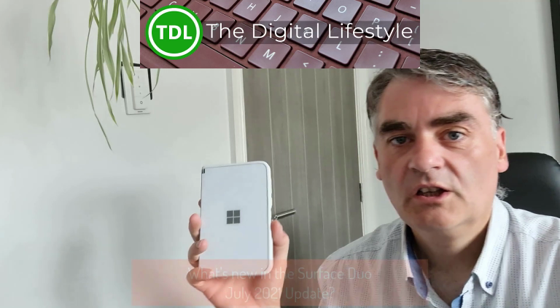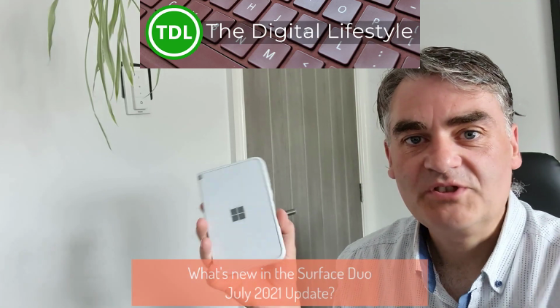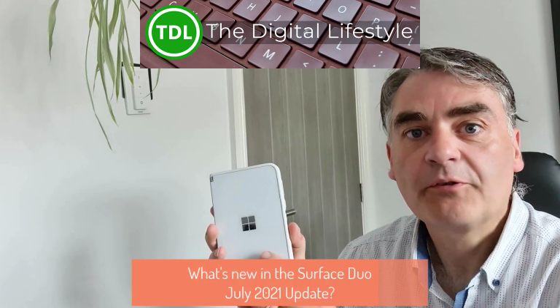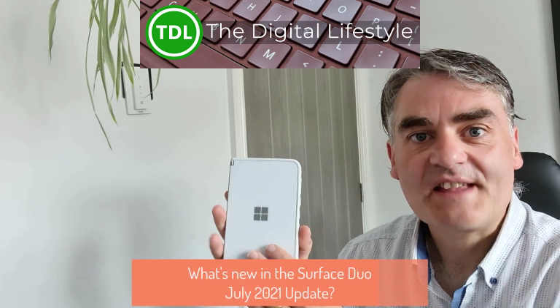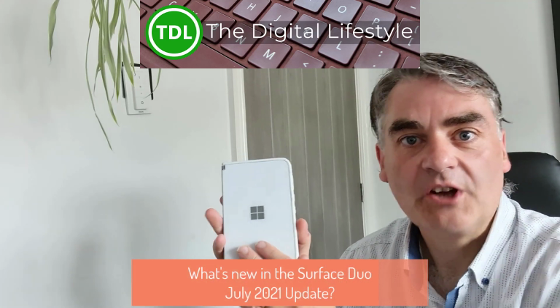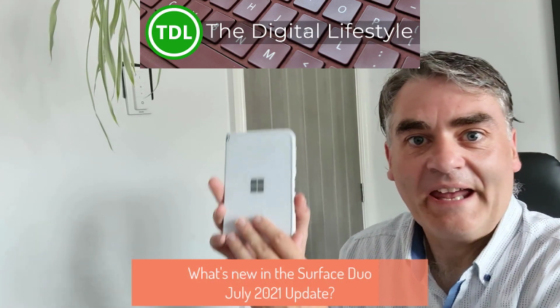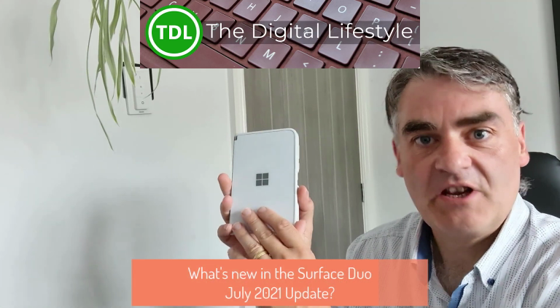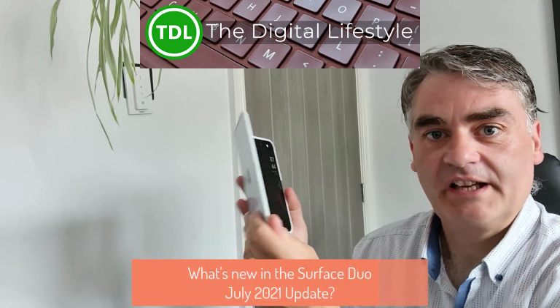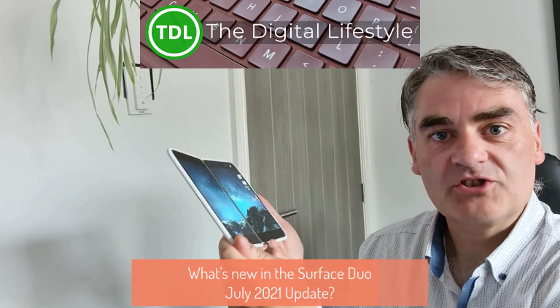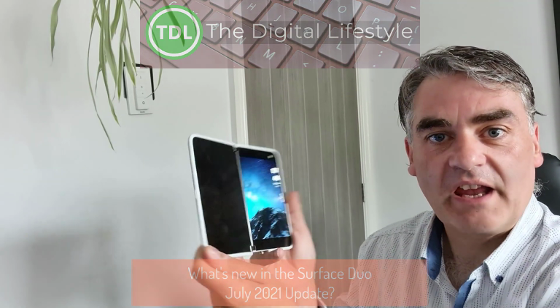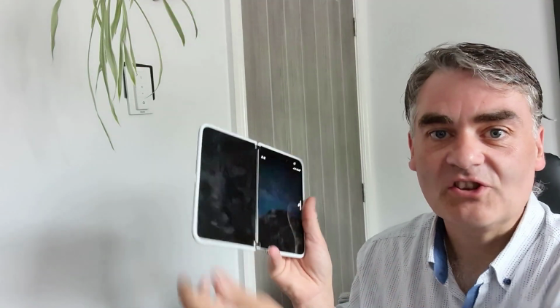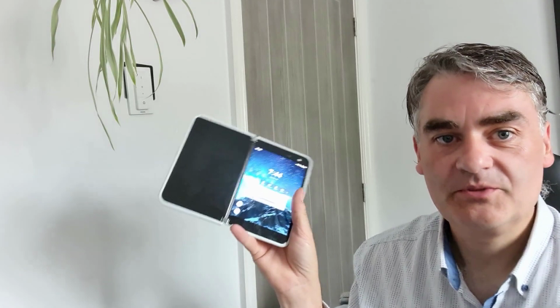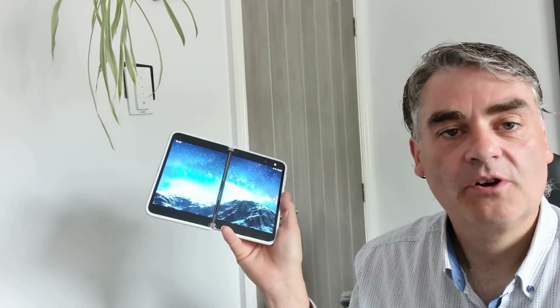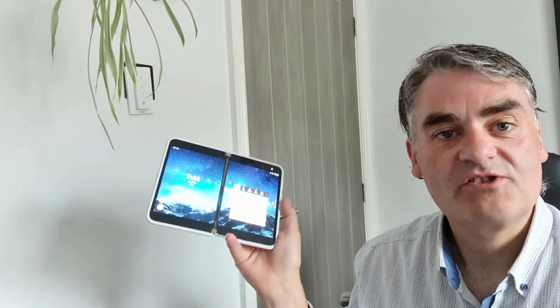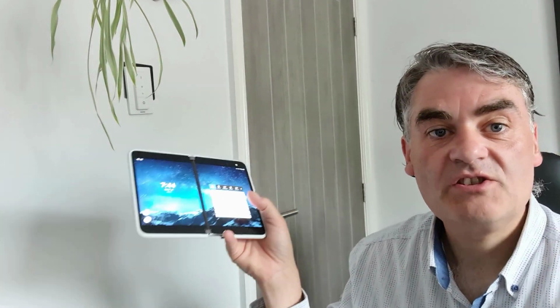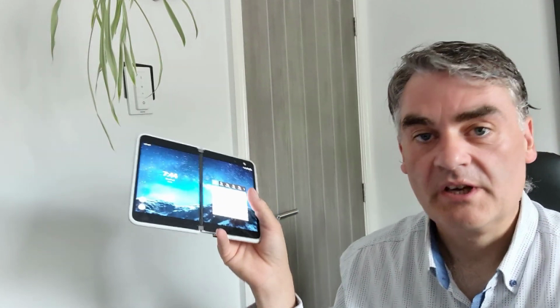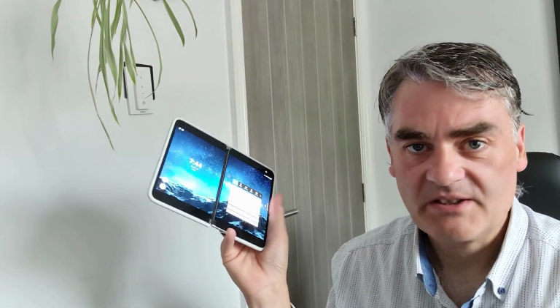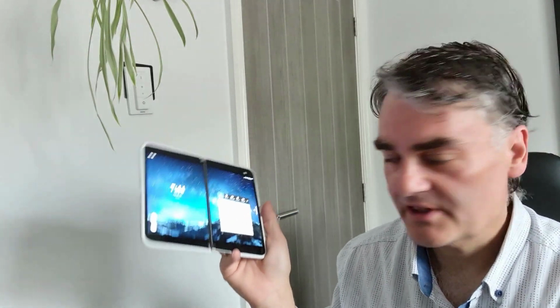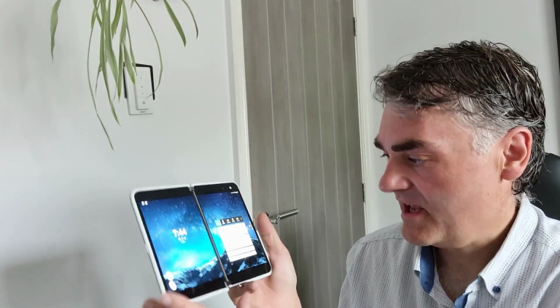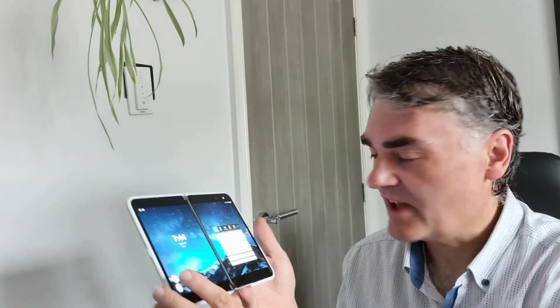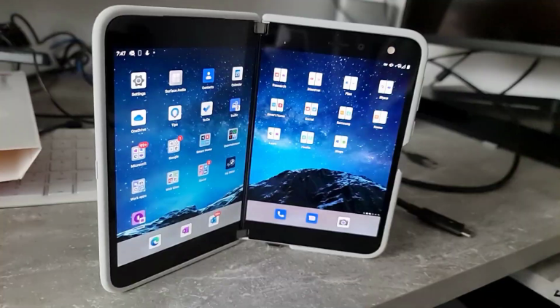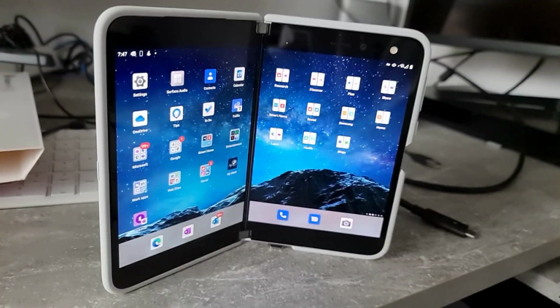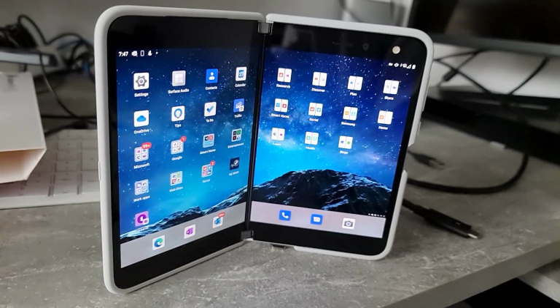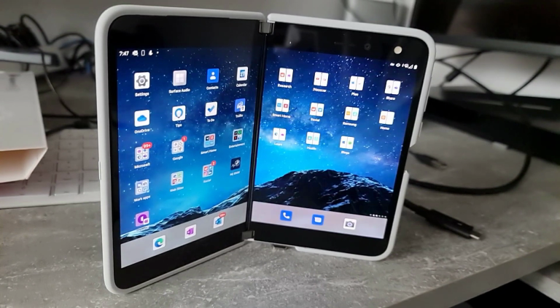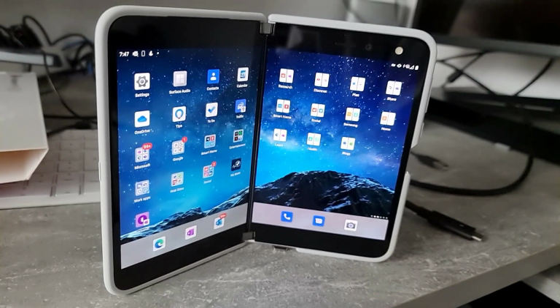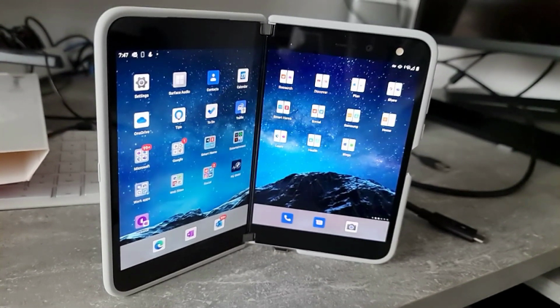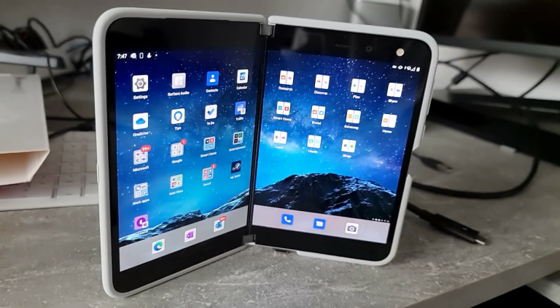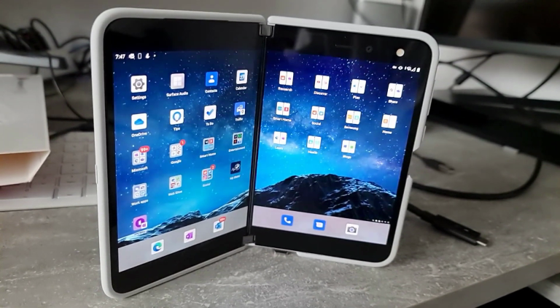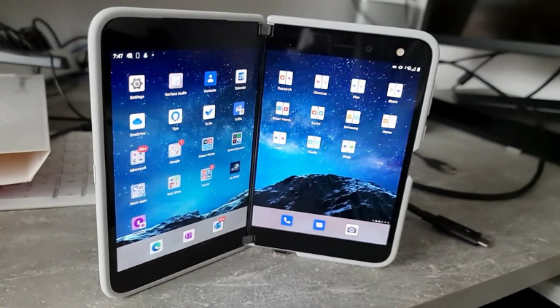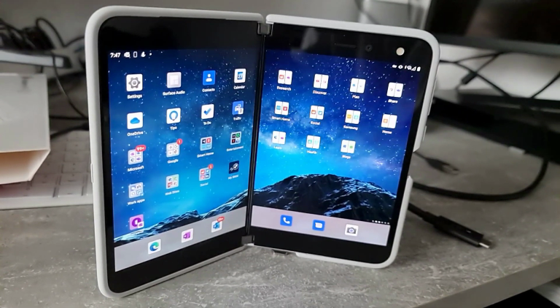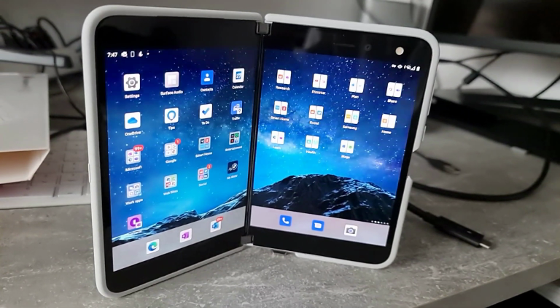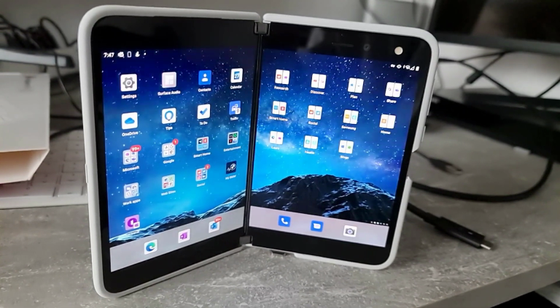Welcome to a video from thedigislifestyle.com. In this video we're going to look at what's new in the July update for the Surface Duo. Microsoft just released the July update. It's a relatively small update, only coming in just over 20 megs, so there's no new features or anything like that.